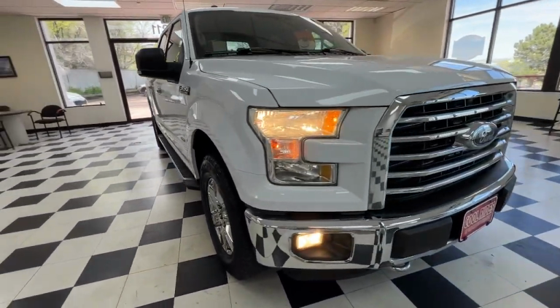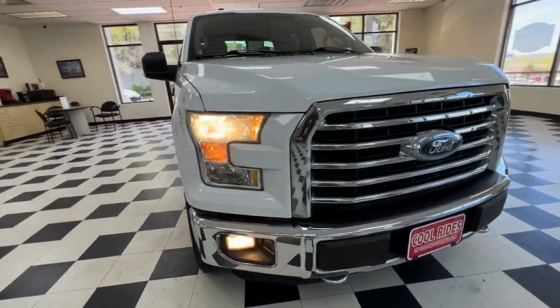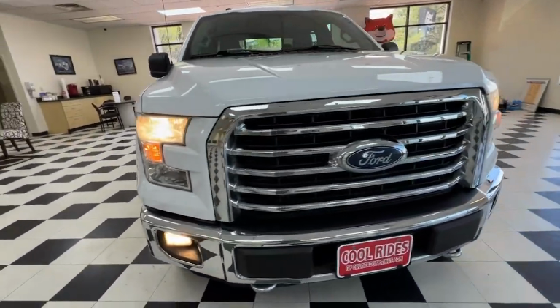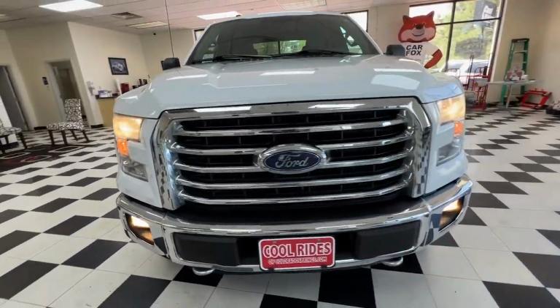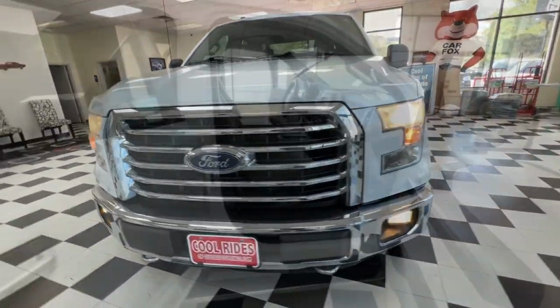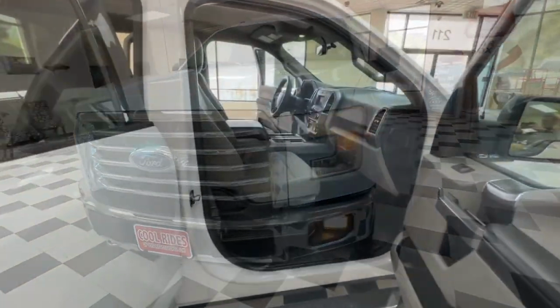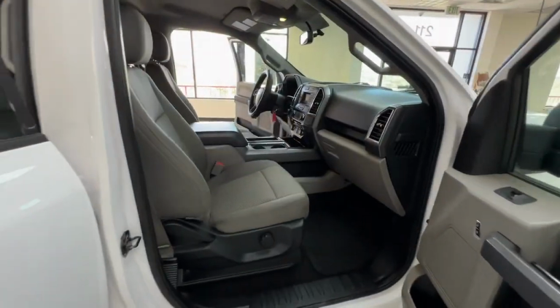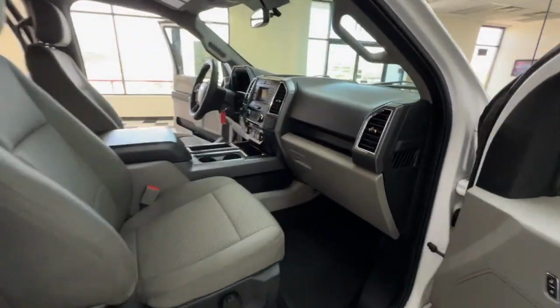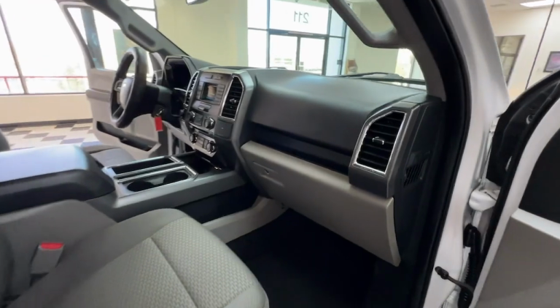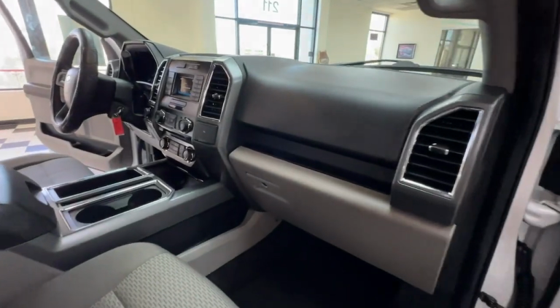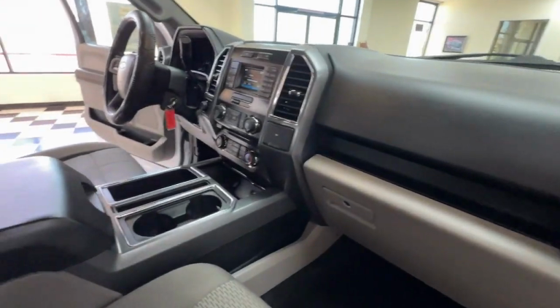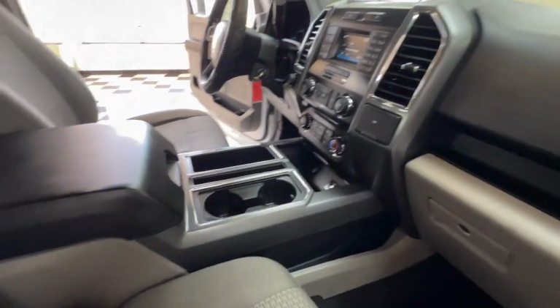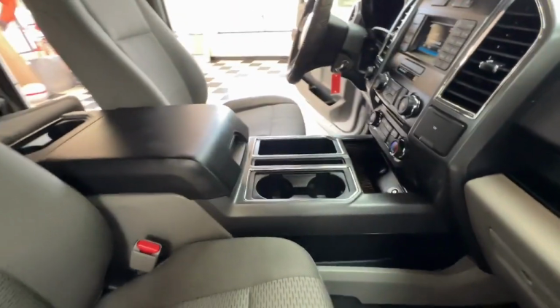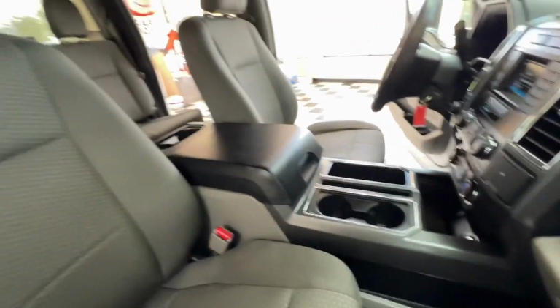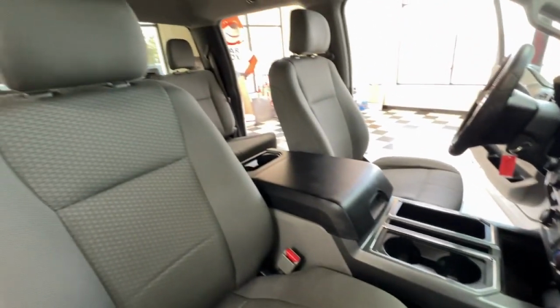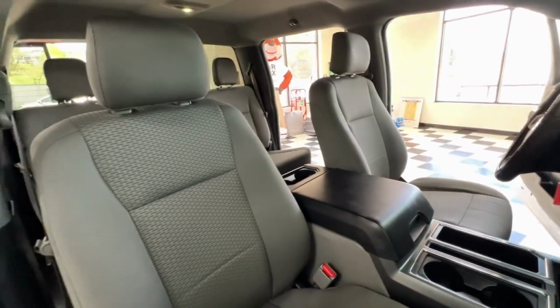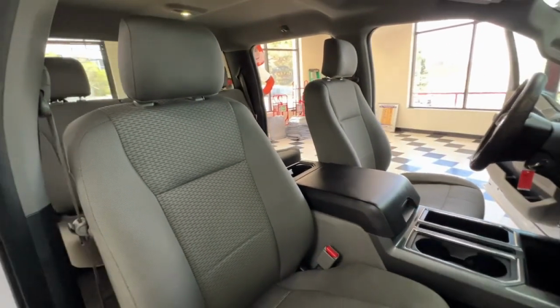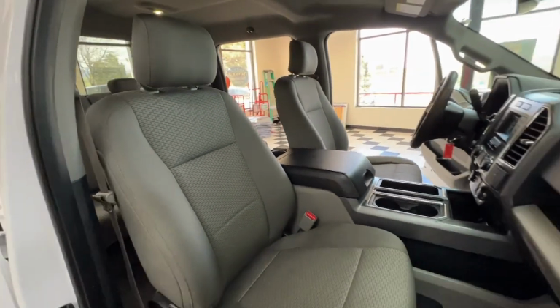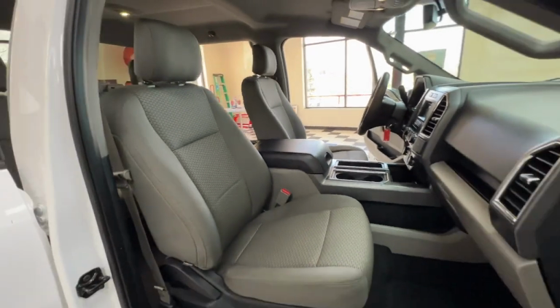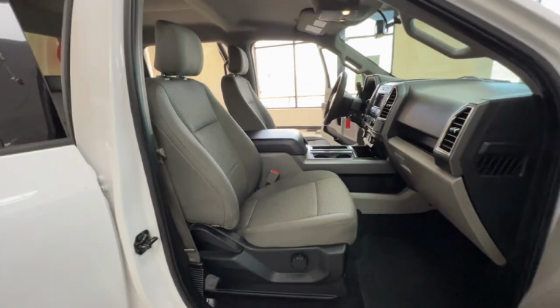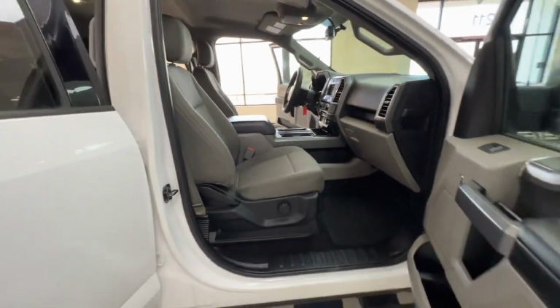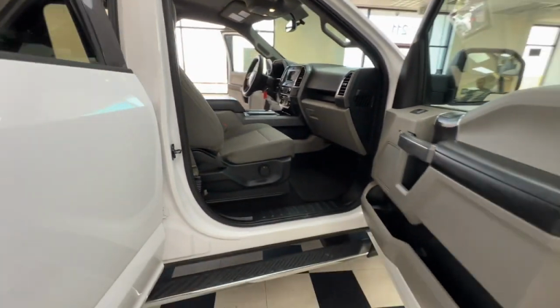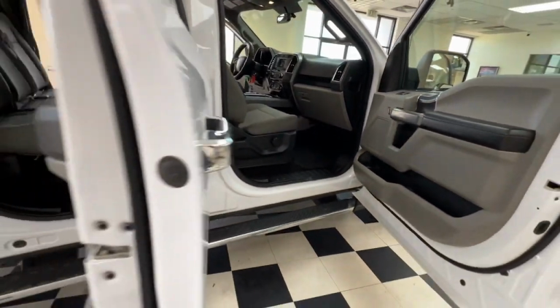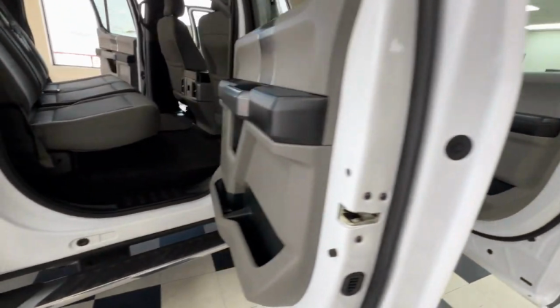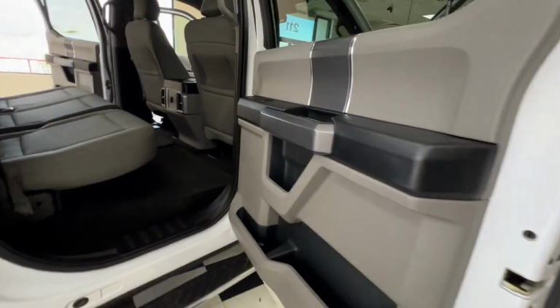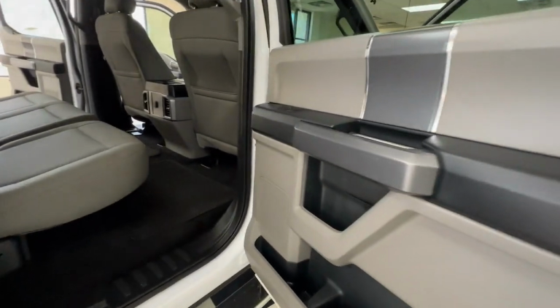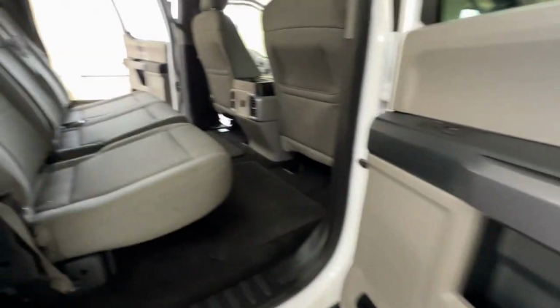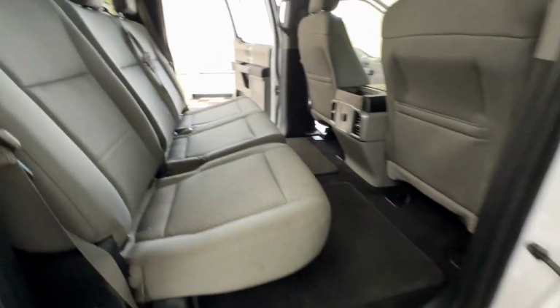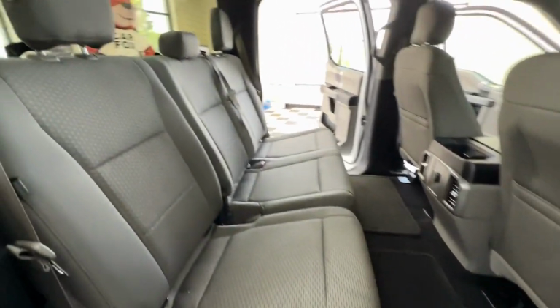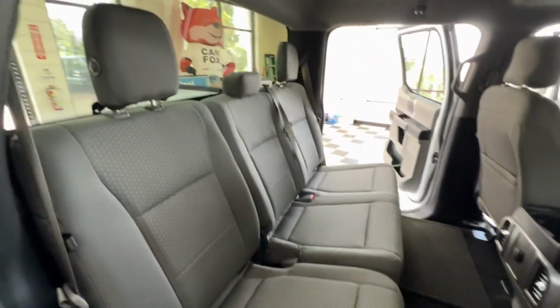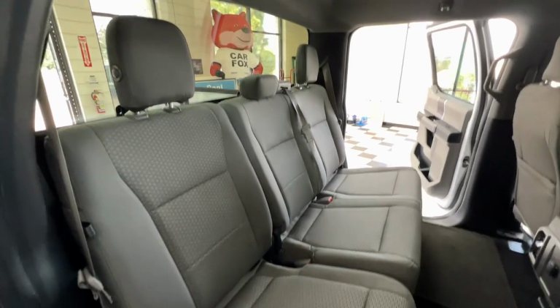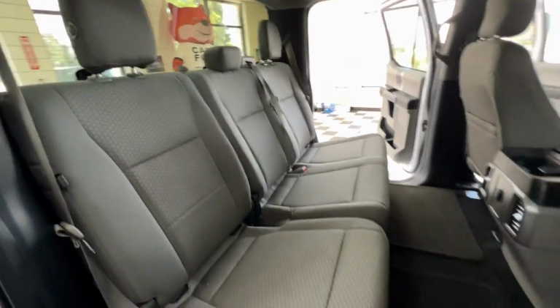These are just some of the great options this vehicle comes with: touchscreen infotainment system, pre-collision system, keyless entry, fog lamps, satellite radio, four-wheel drive, backup camera, Bluetooth, alarm, and aluminum wheels.